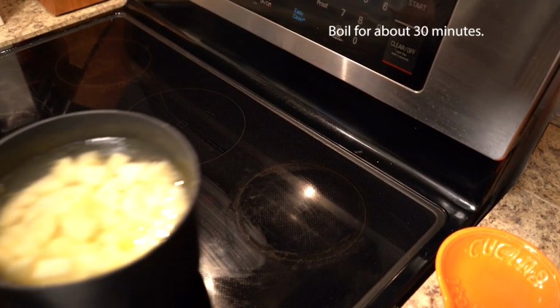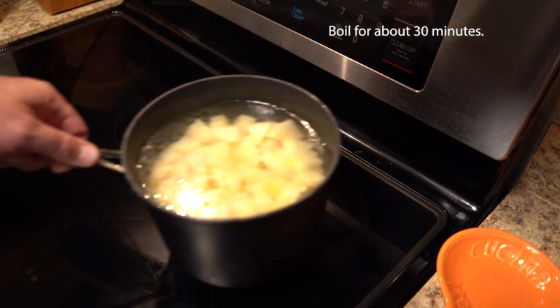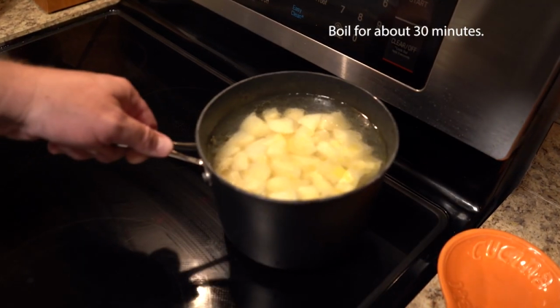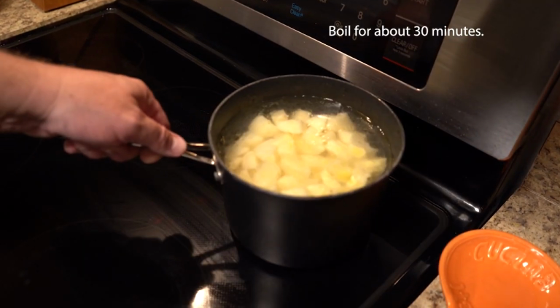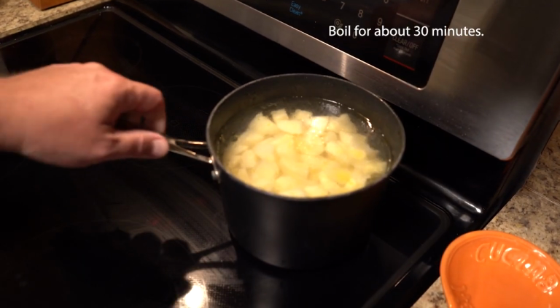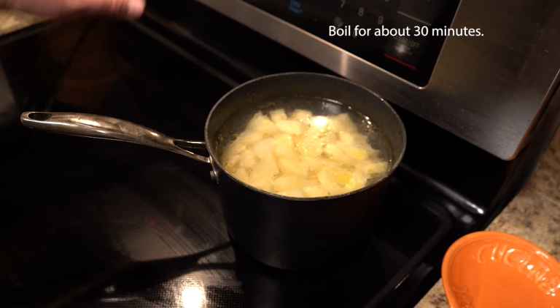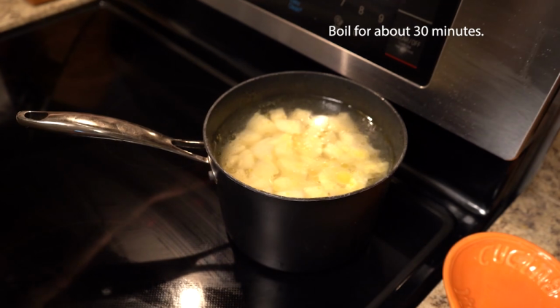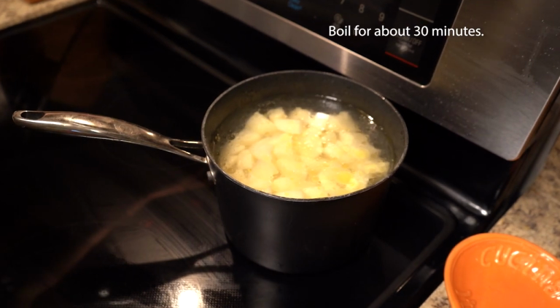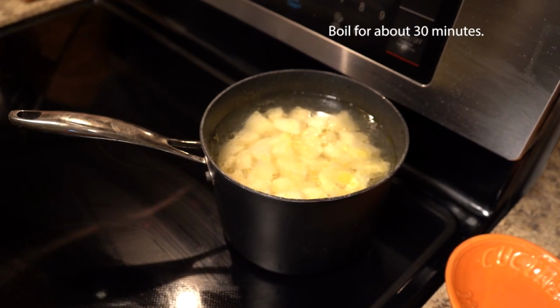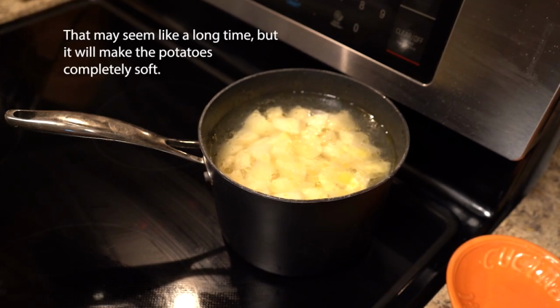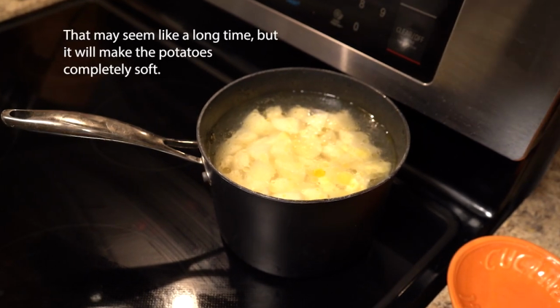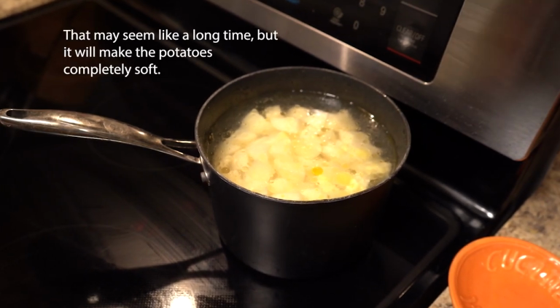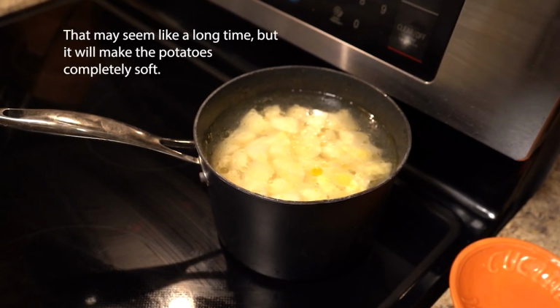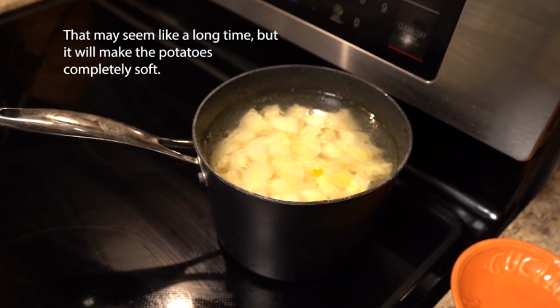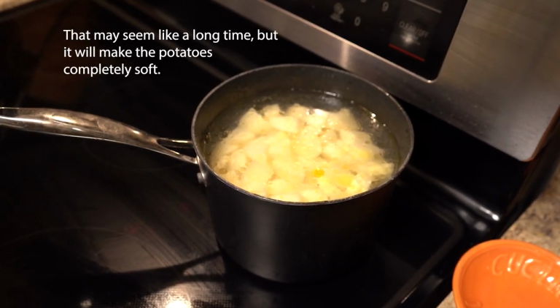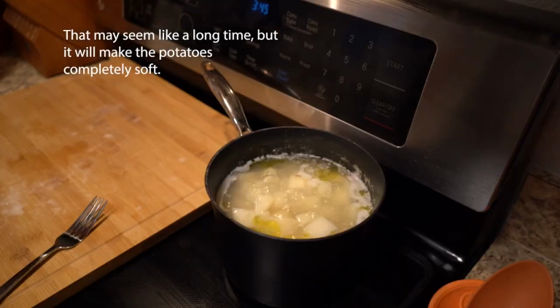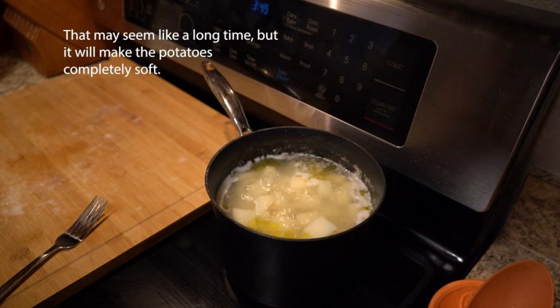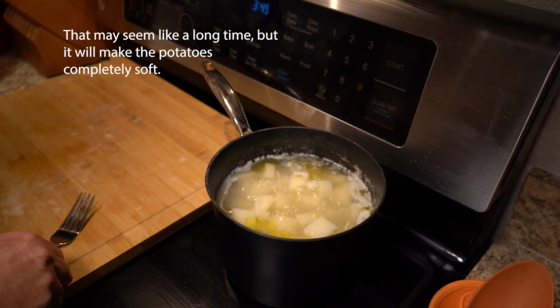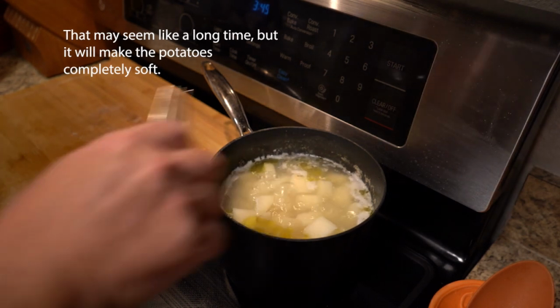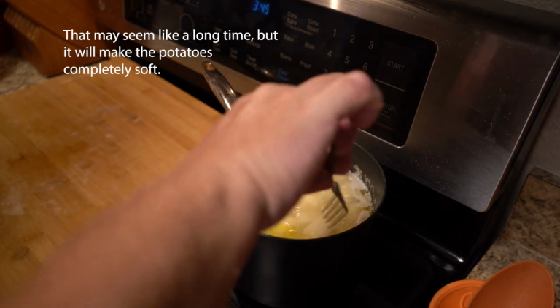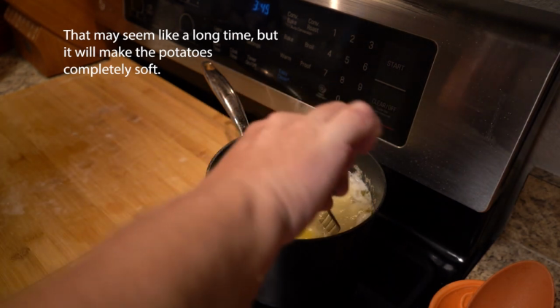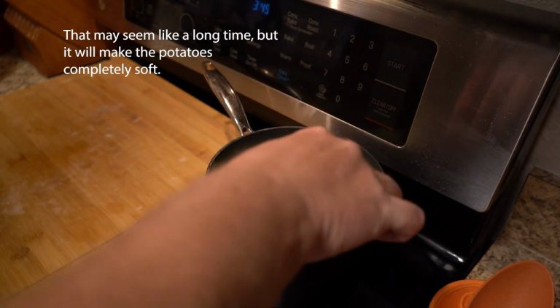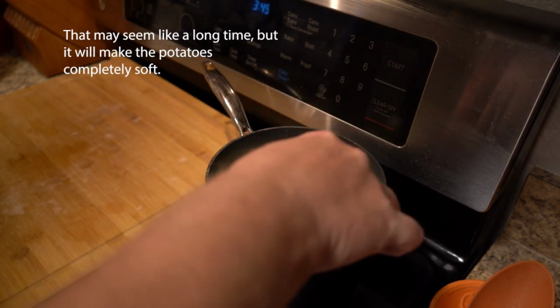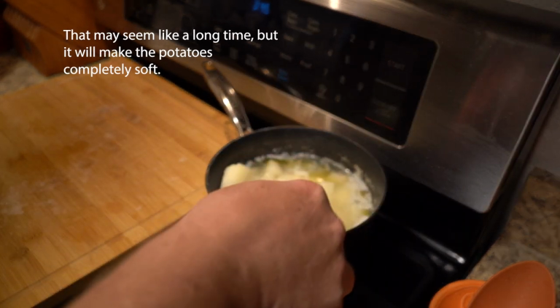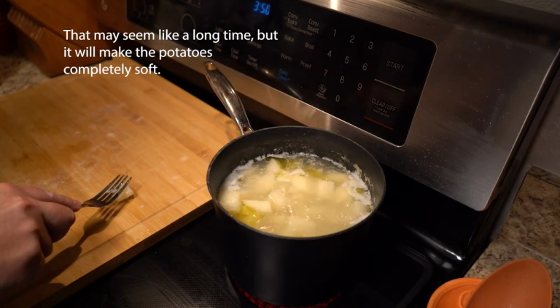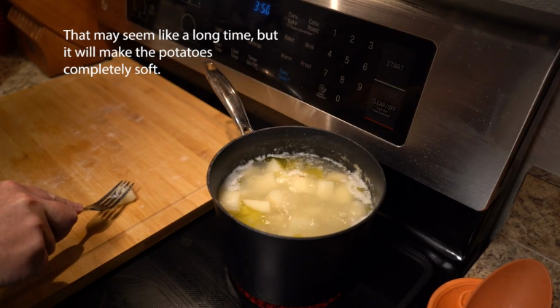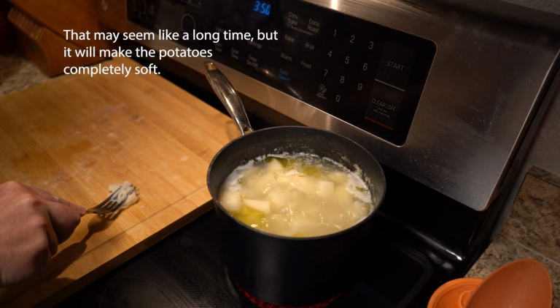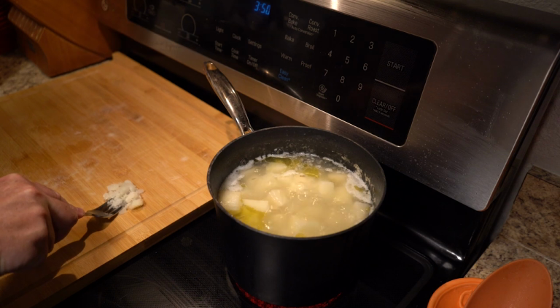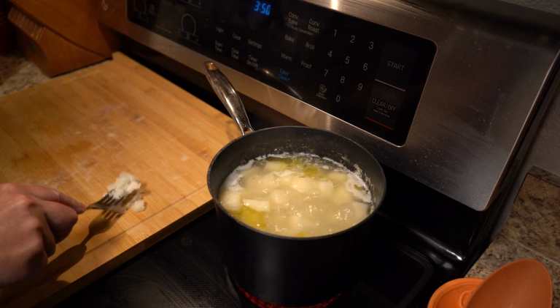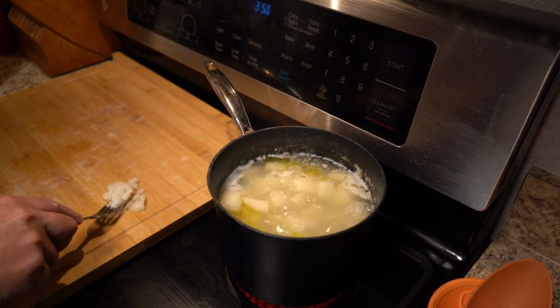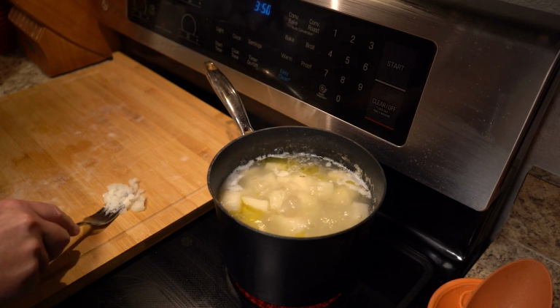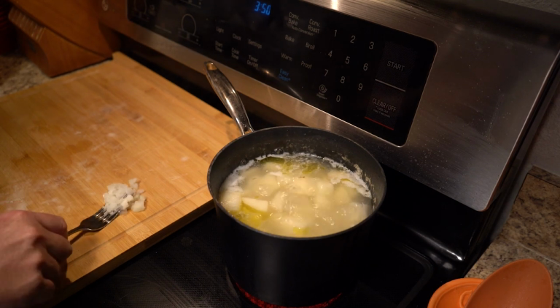Fill it up with water and boil it for about 30 minutes. You may need longer, but make sure that these are fork tender. You can just take one out, squish it with a fork like this, and that's how you know it's ready.